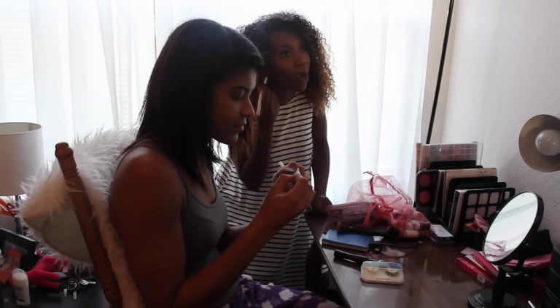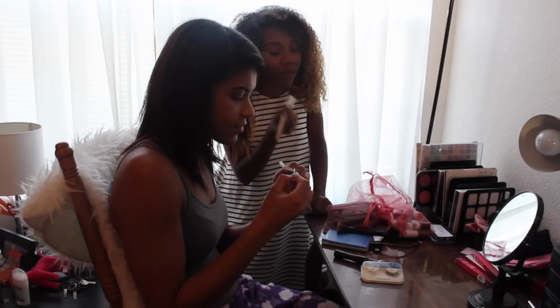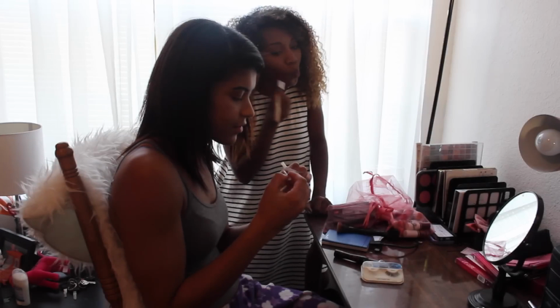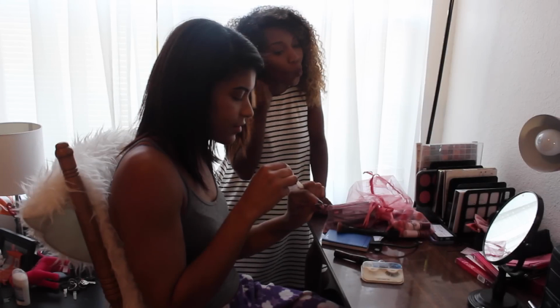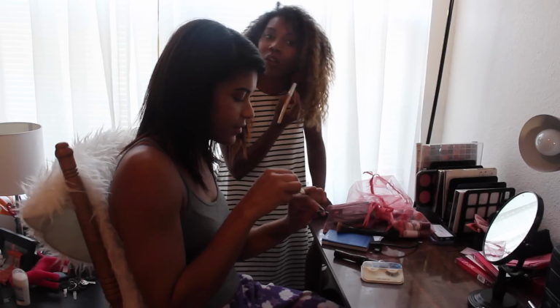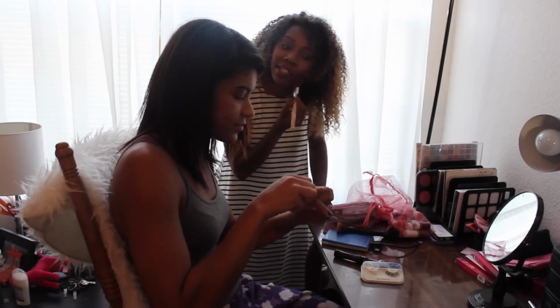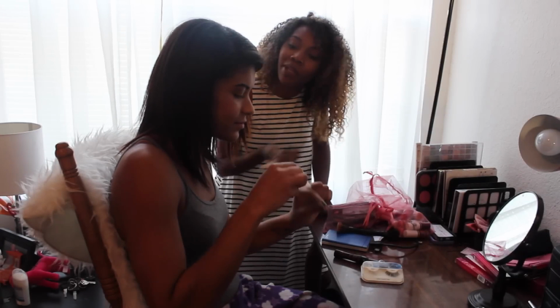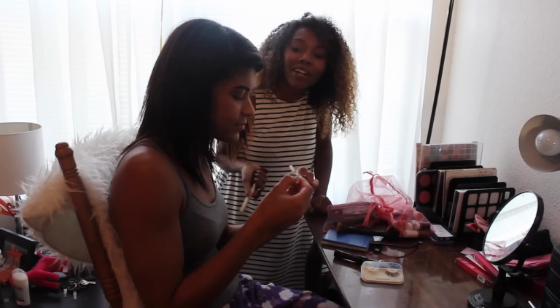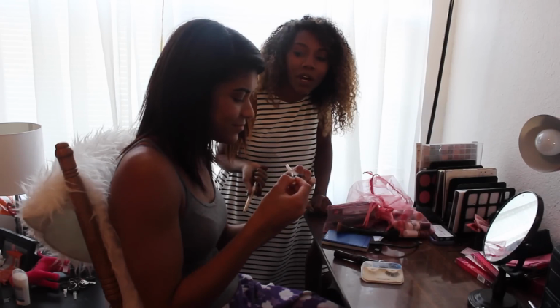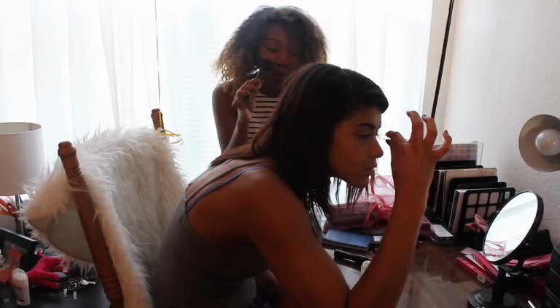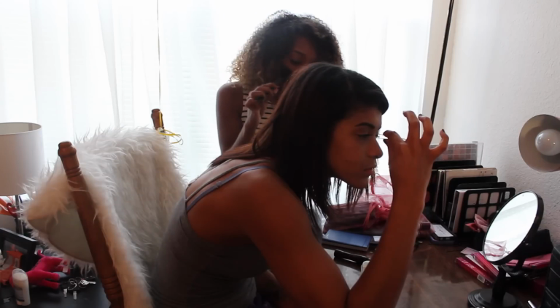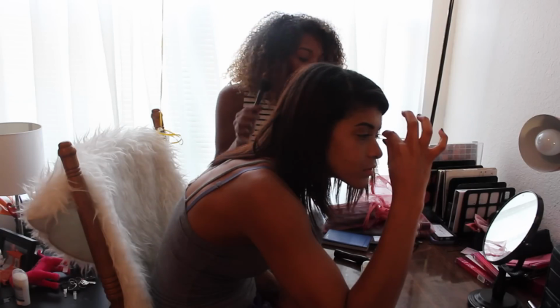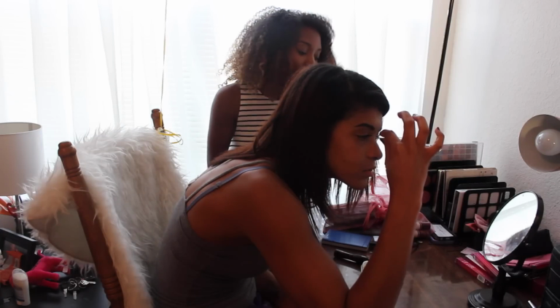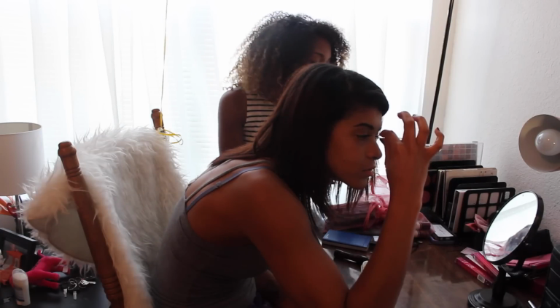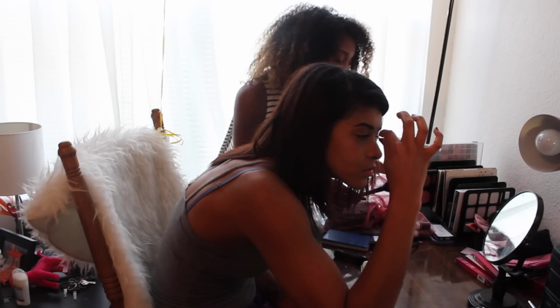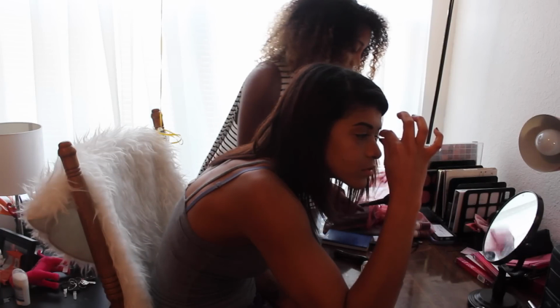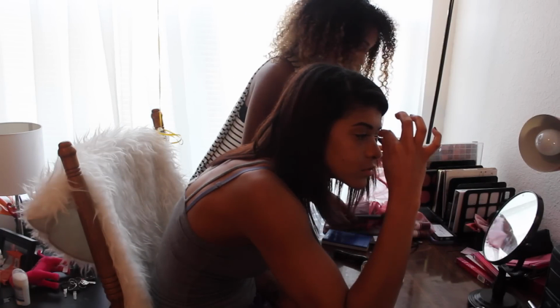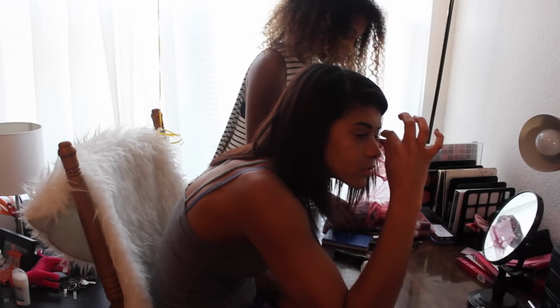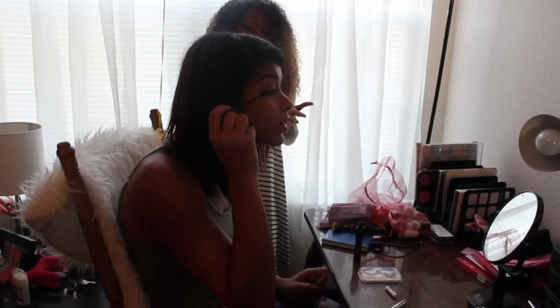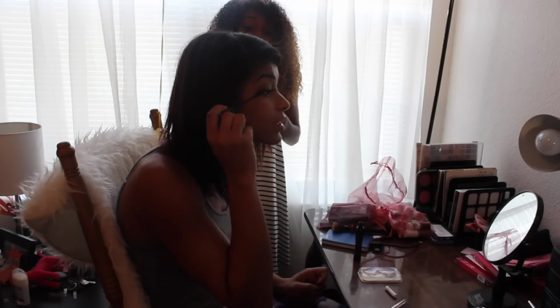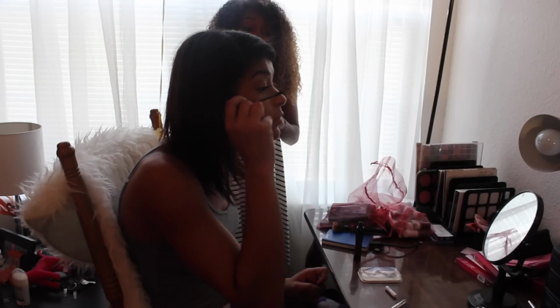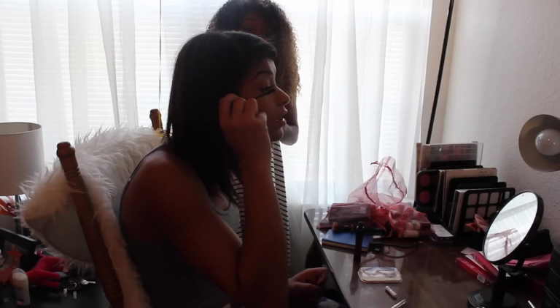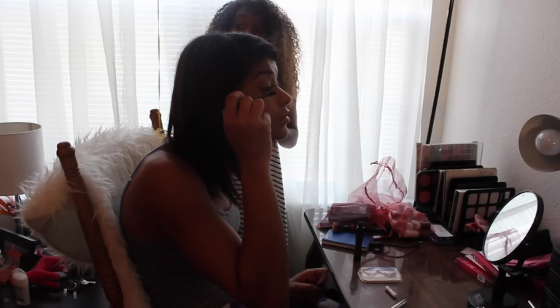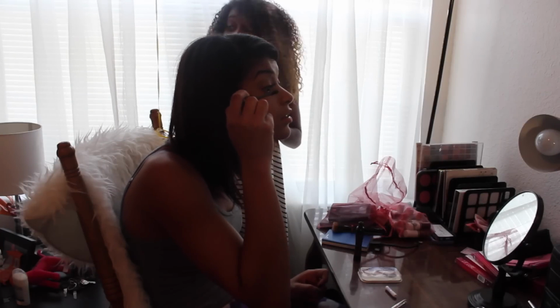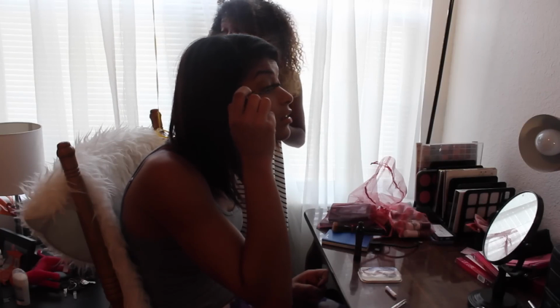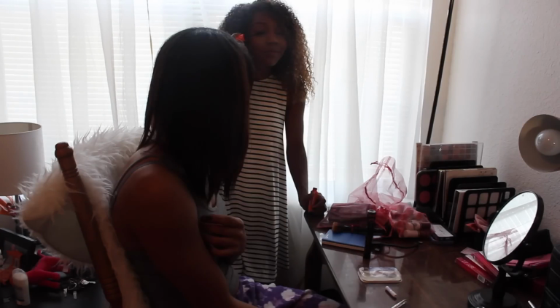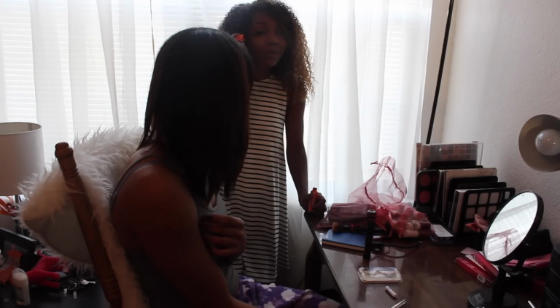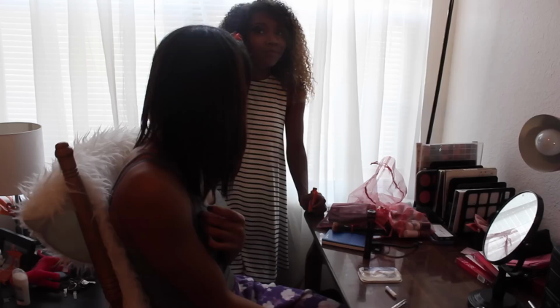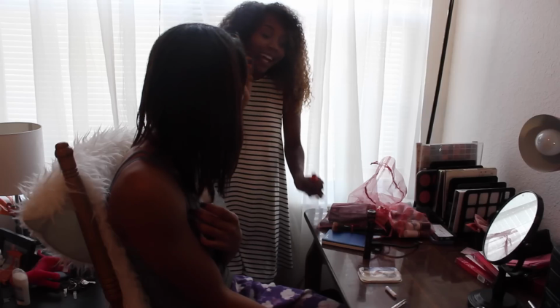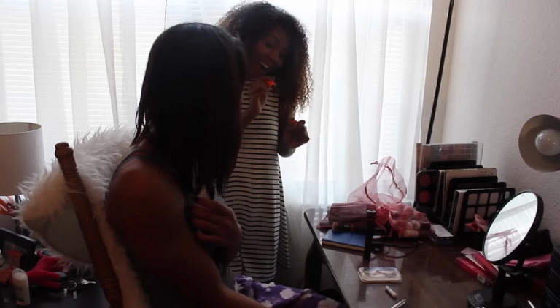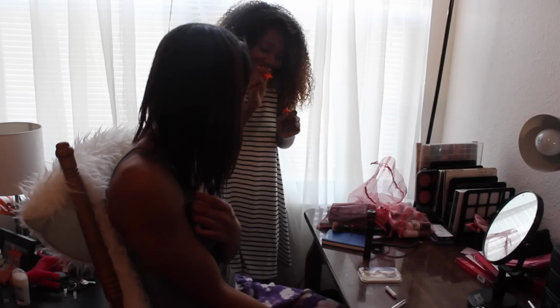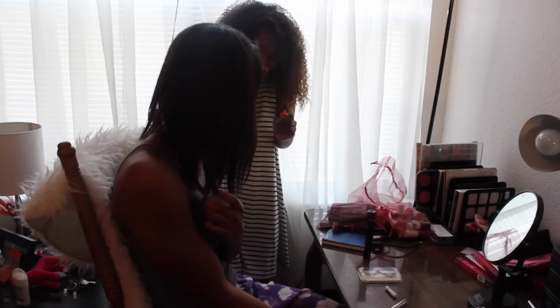Cheers to the weekend! It is finally time for Girls Night Out, which is much needed after the crazy school week. Today my friend Christina came over so we could get ready, and we're gonna go have a great time tonight.